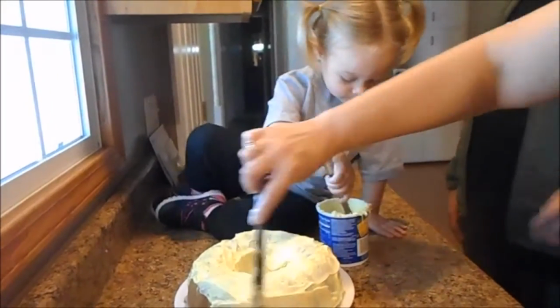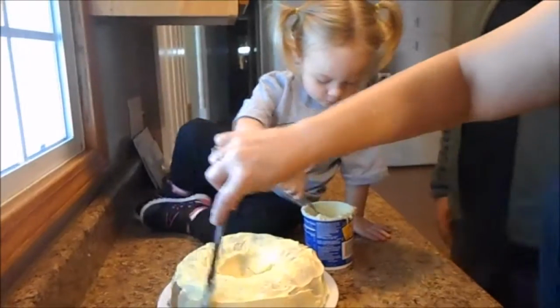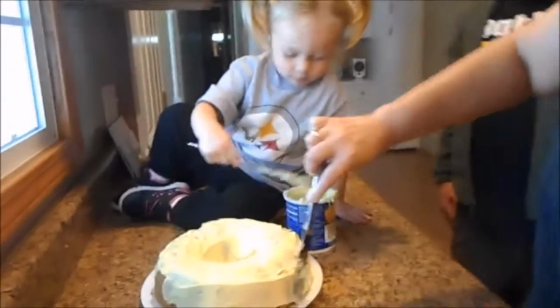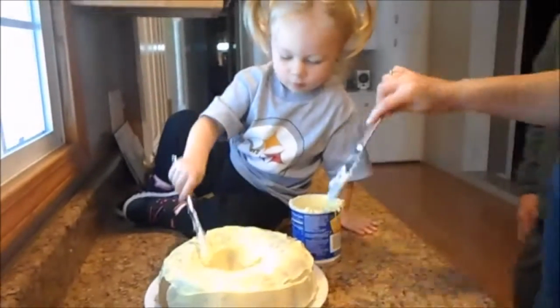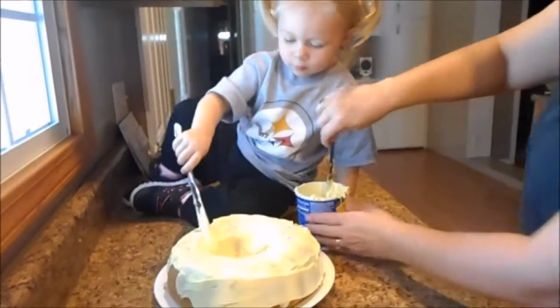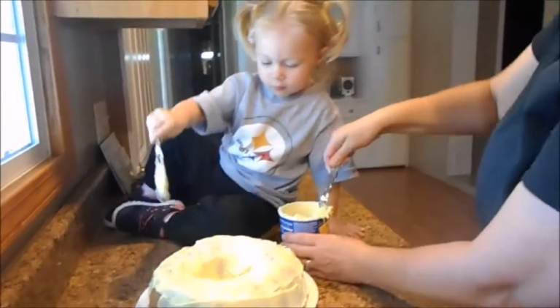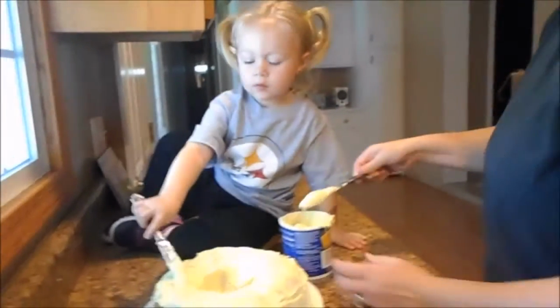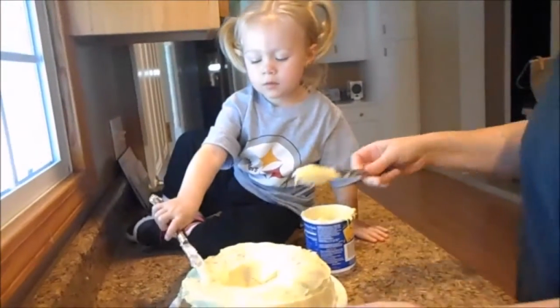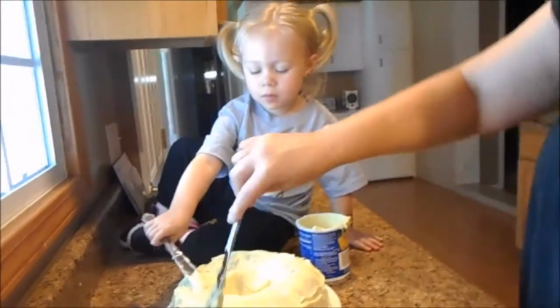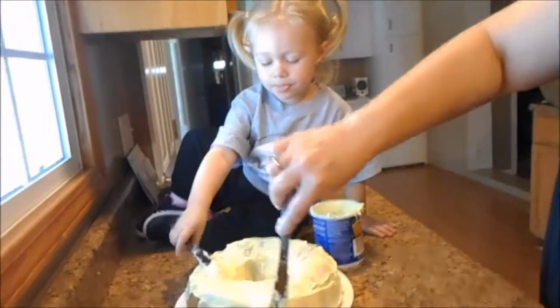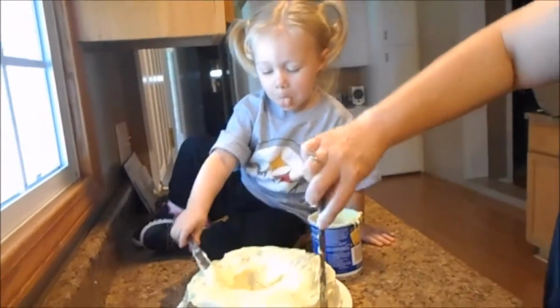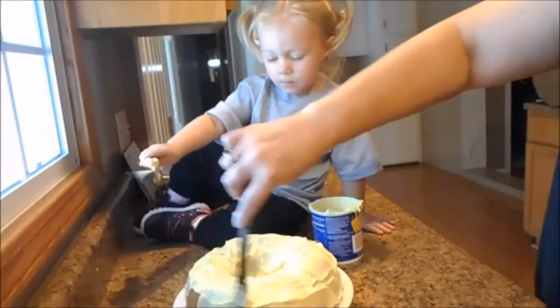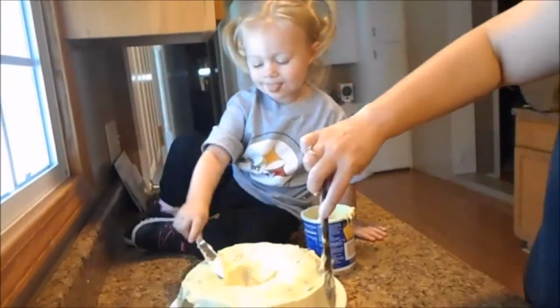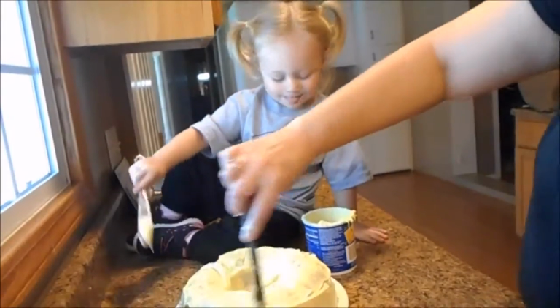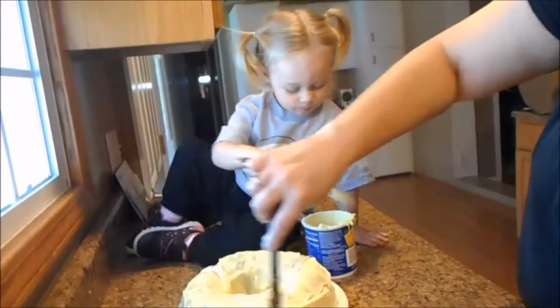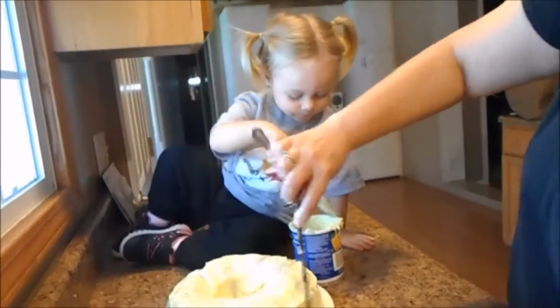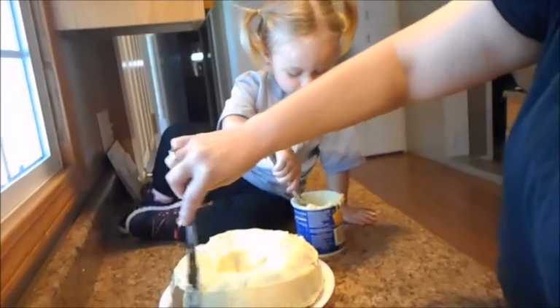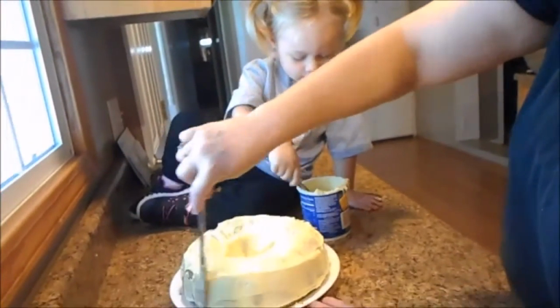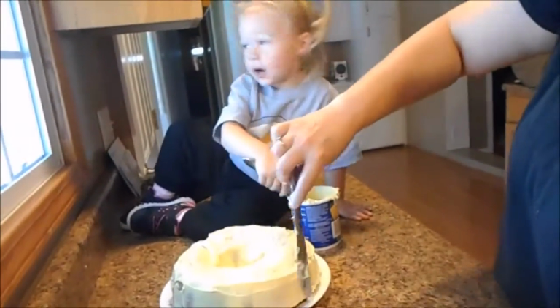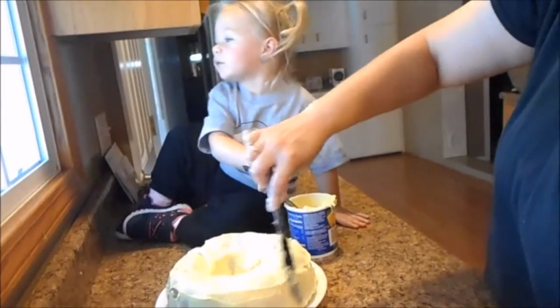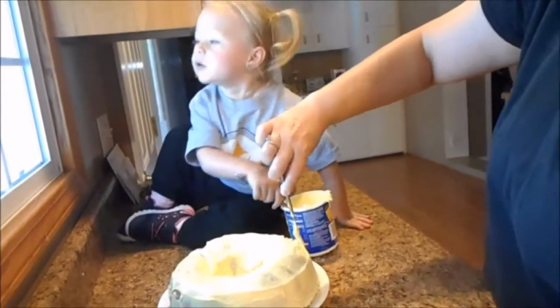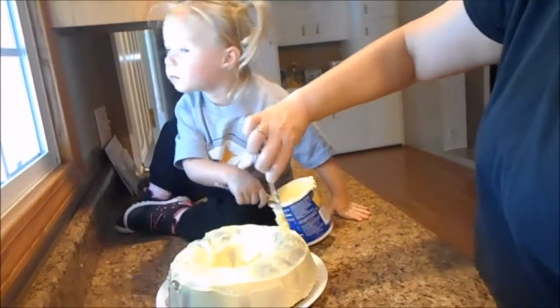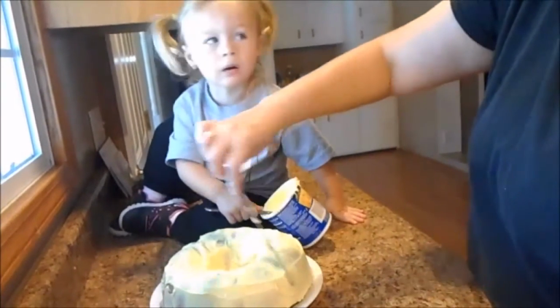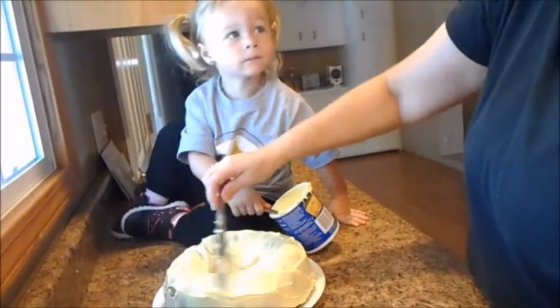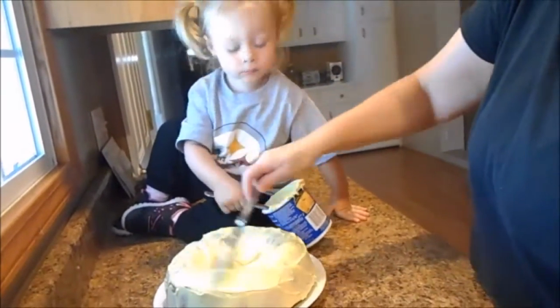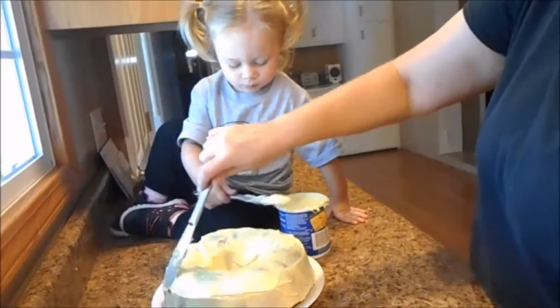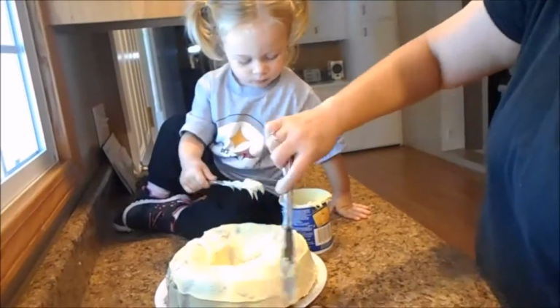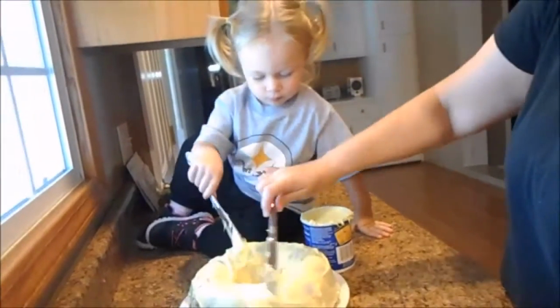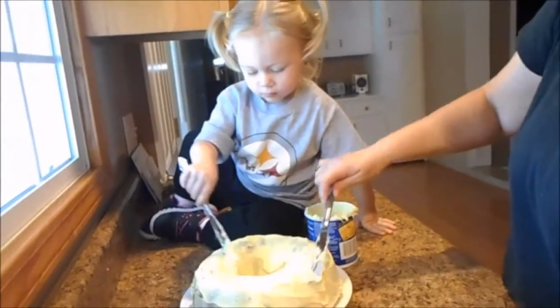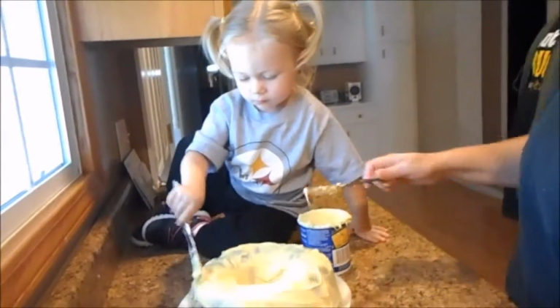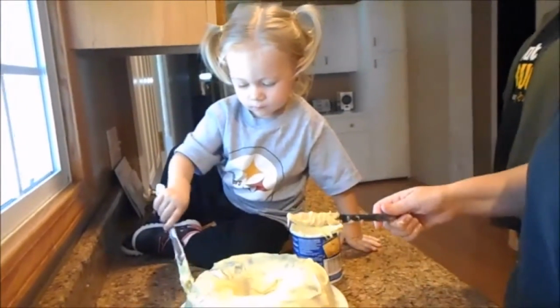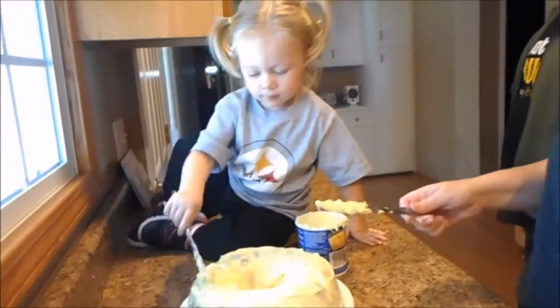Who cares? We're just going to eat it anyways. My mom. What's my mom? My mom? I don't know. You're going to show this to my mom?